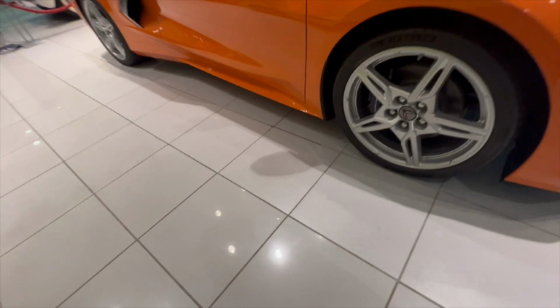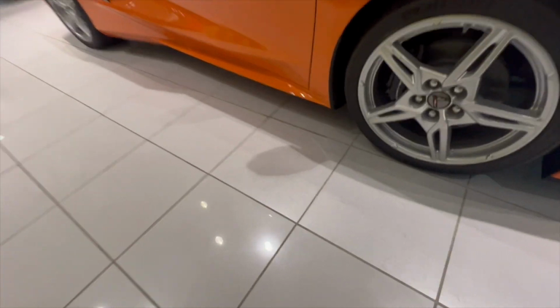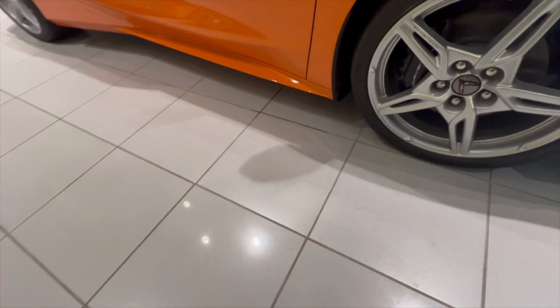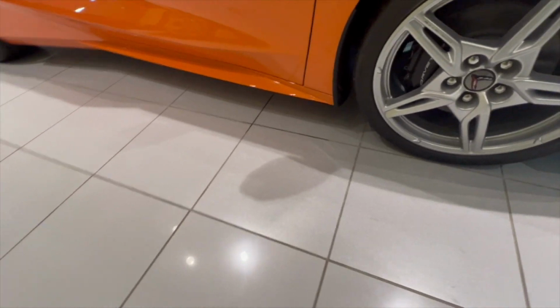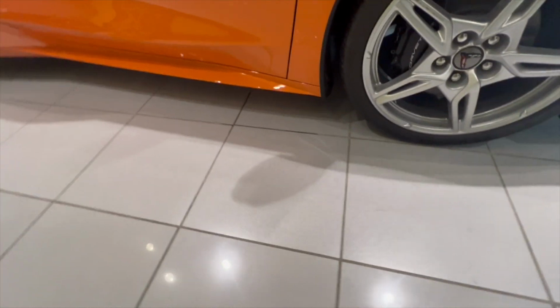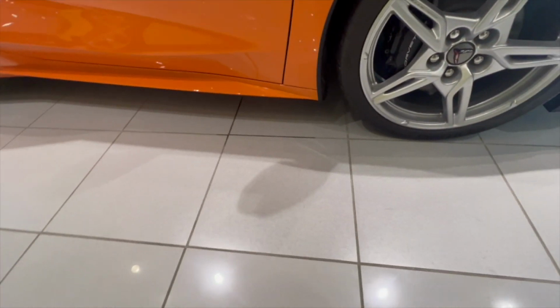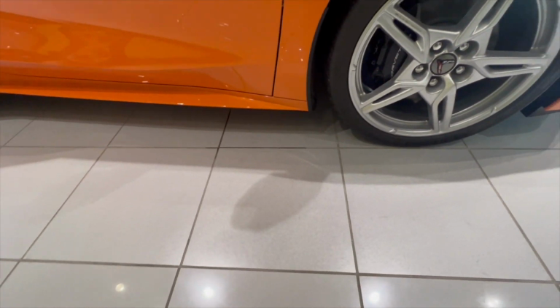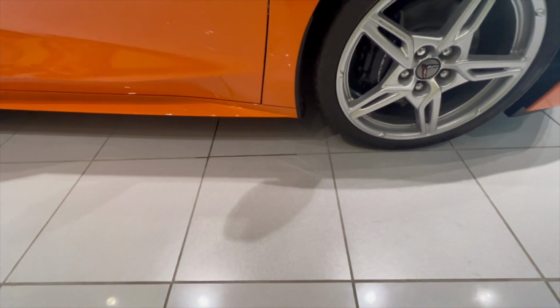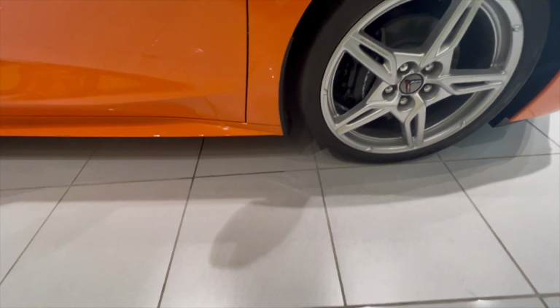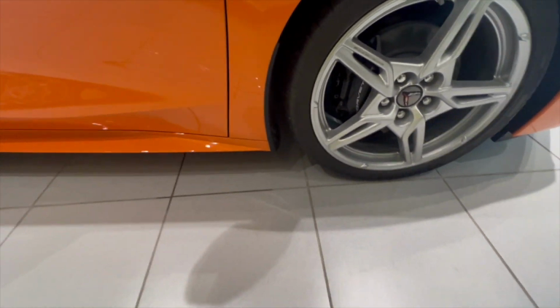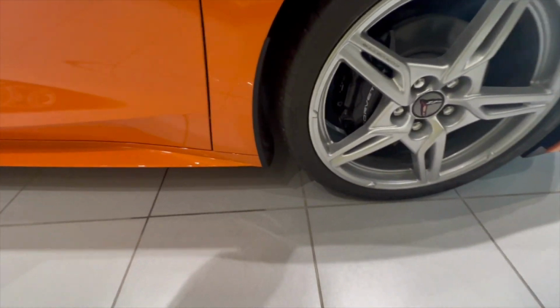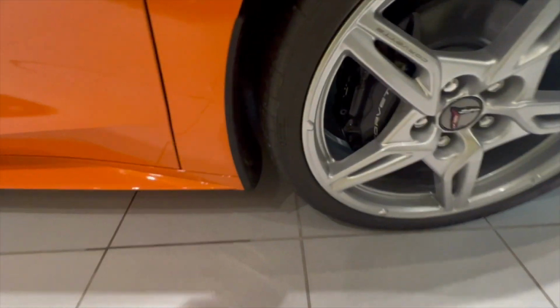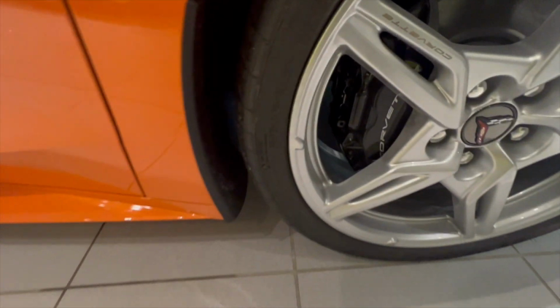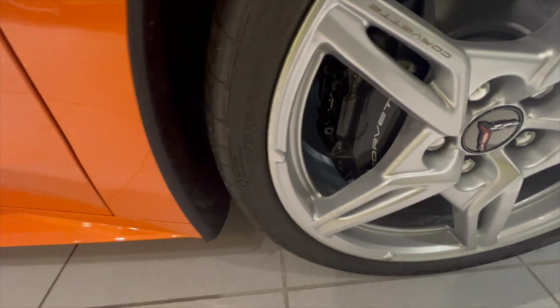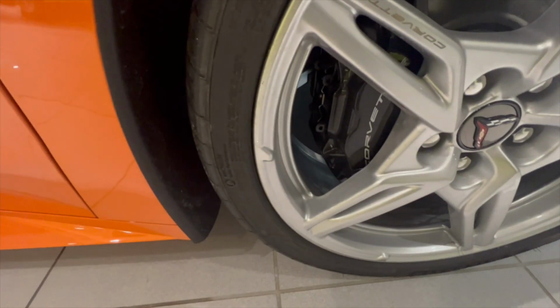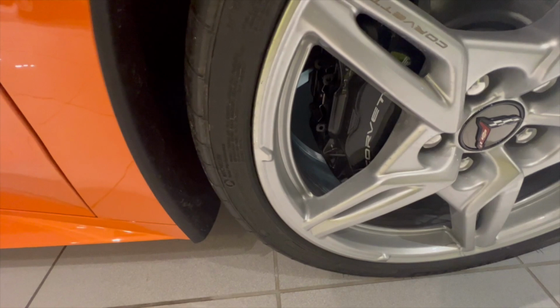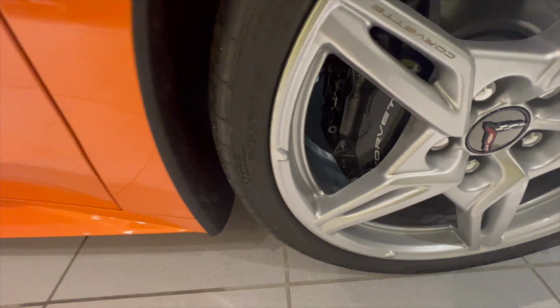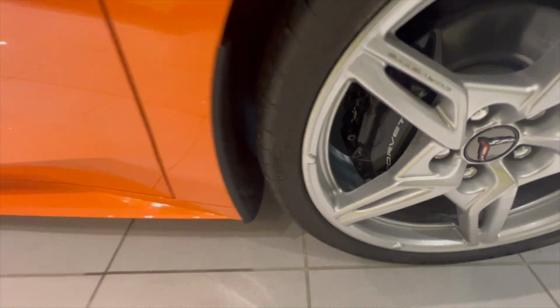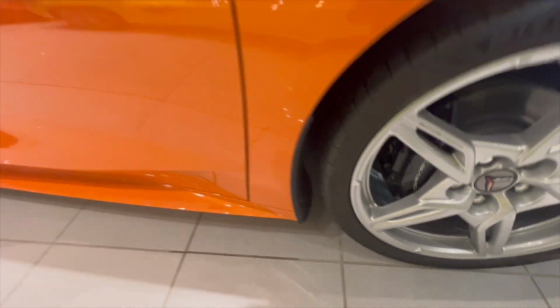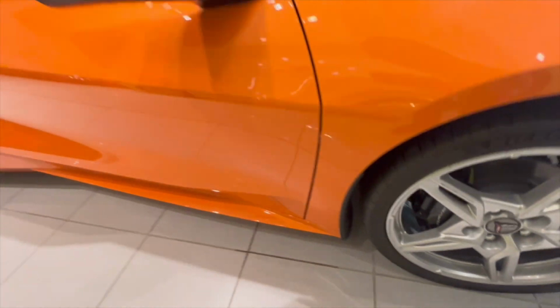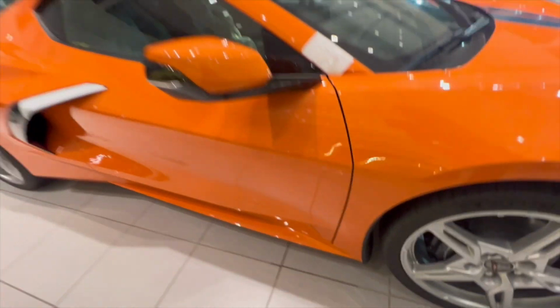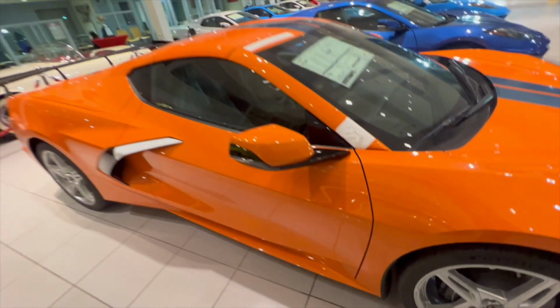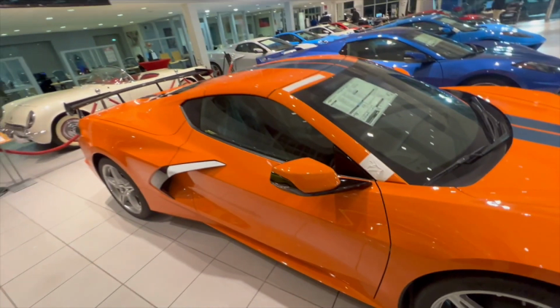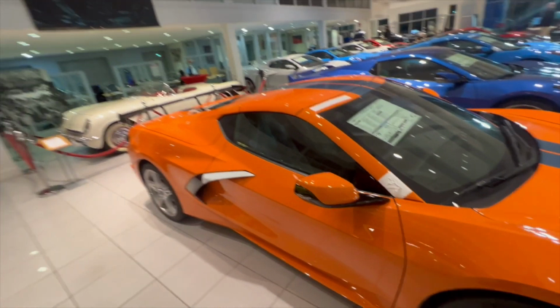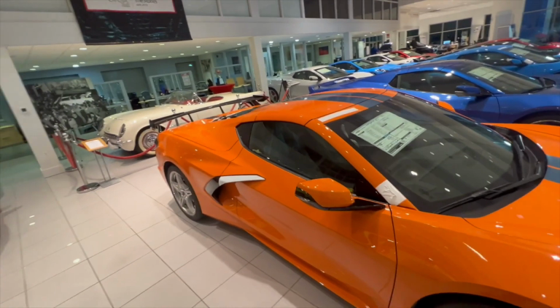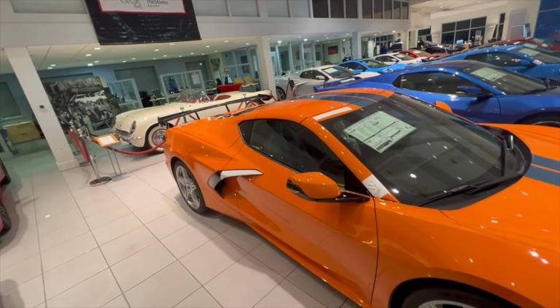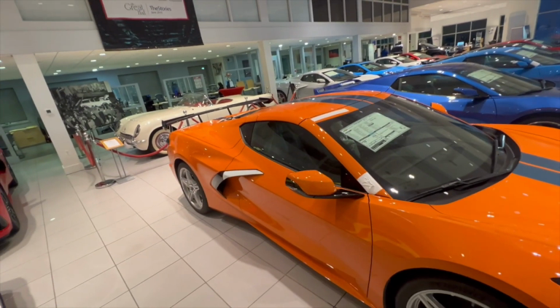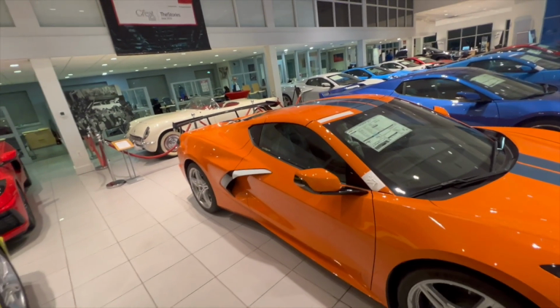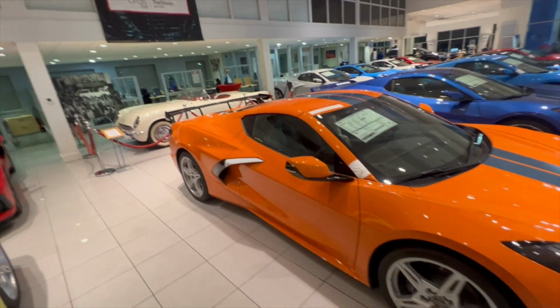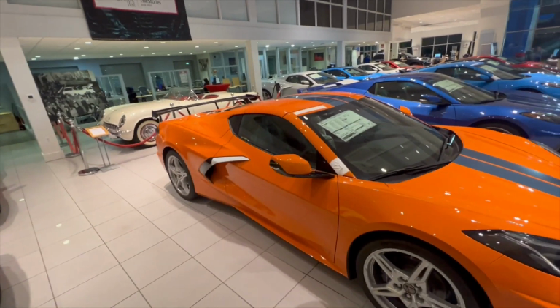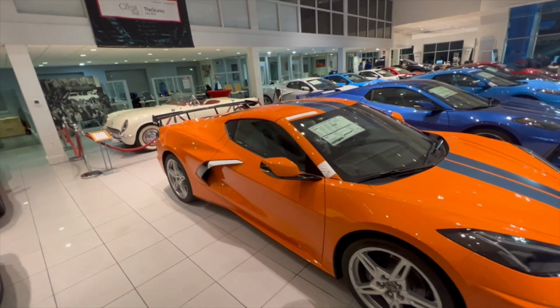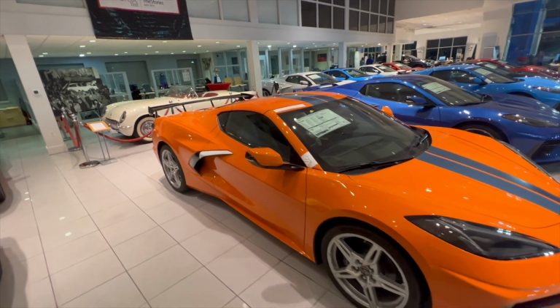New 2022 C8 Corvette for $62,195 — a 1LT Base Model Review covering what you can expect to get.